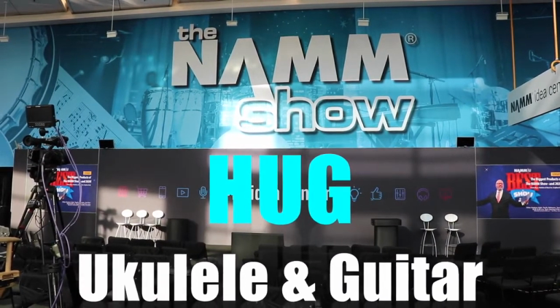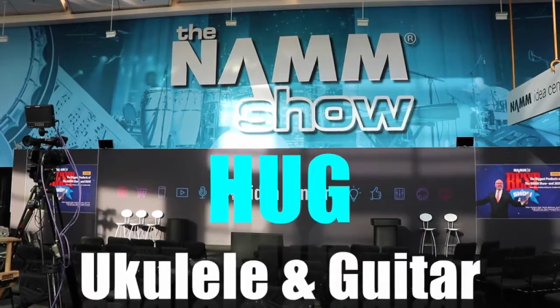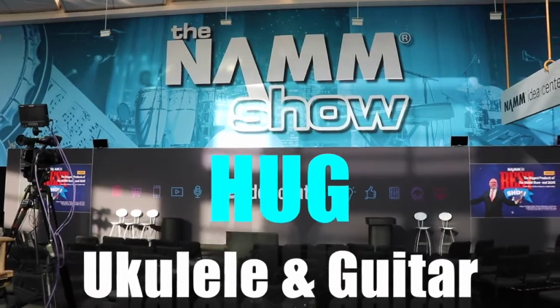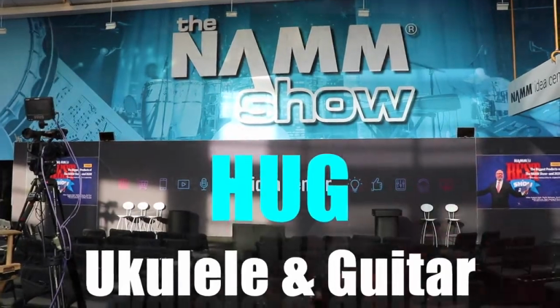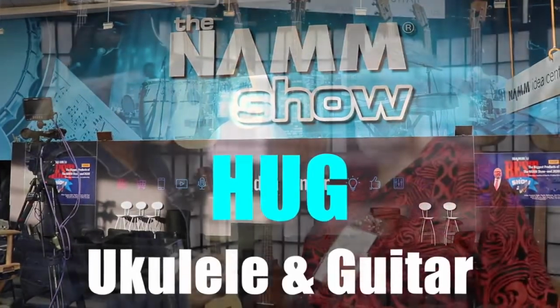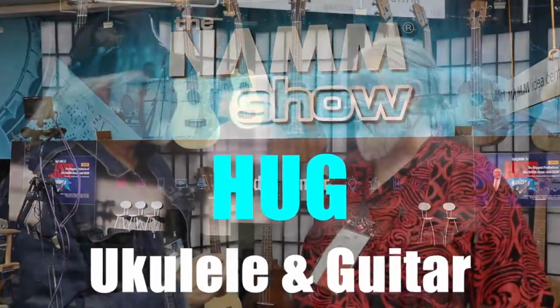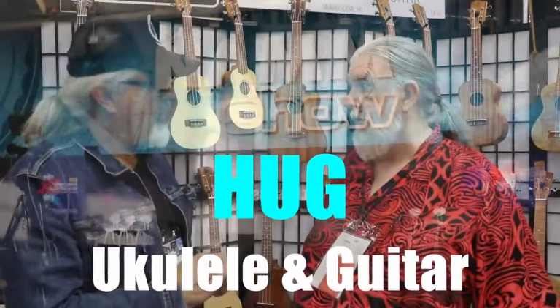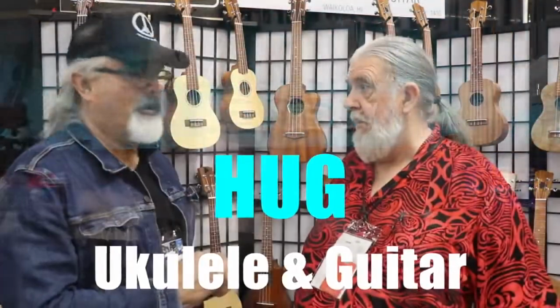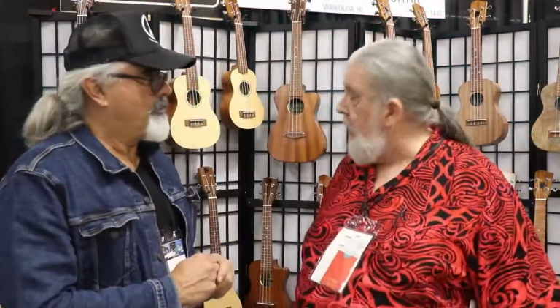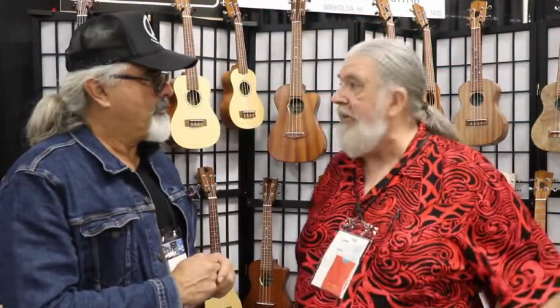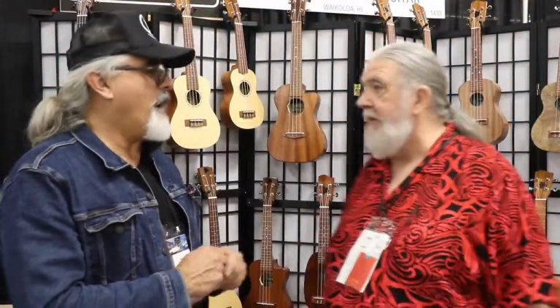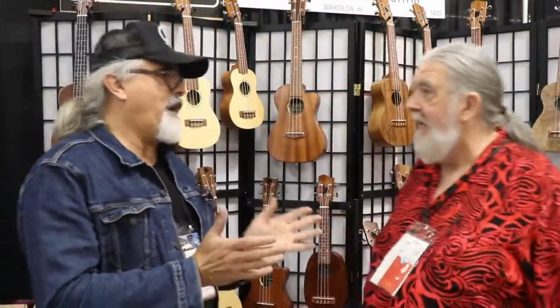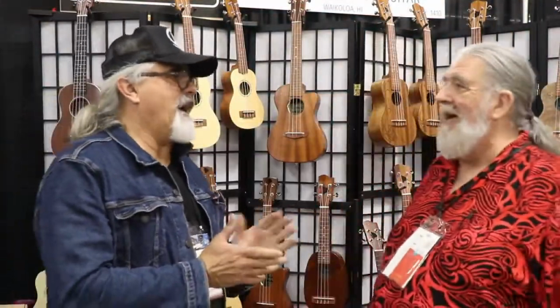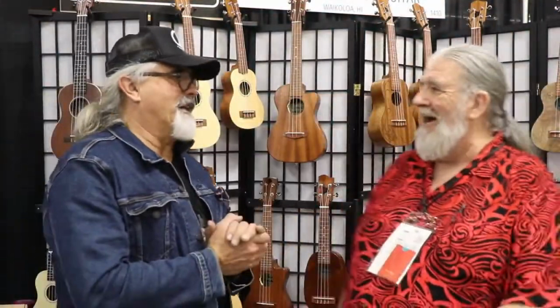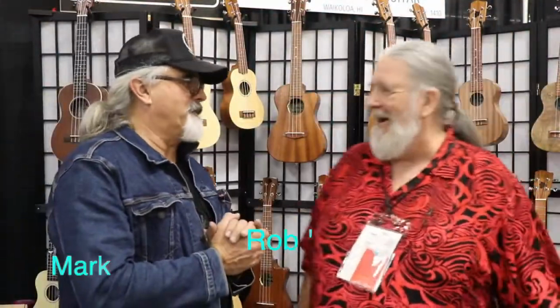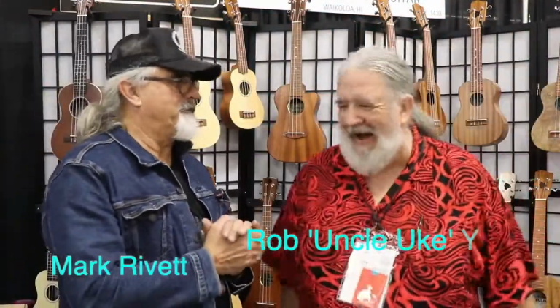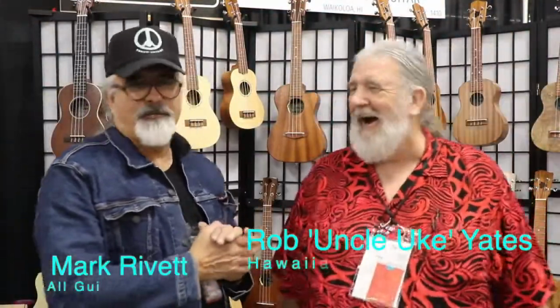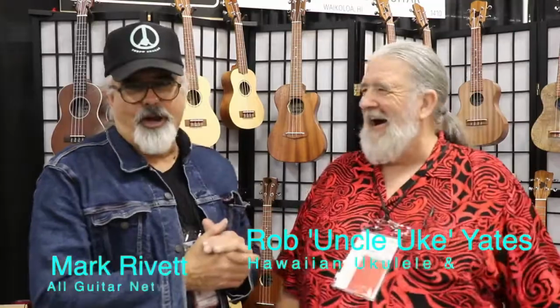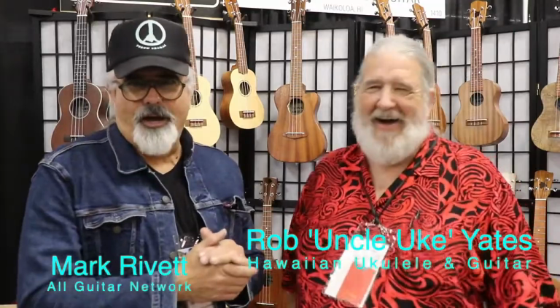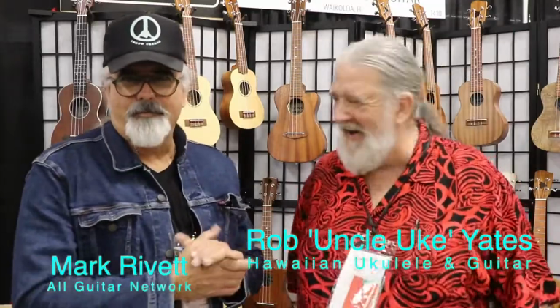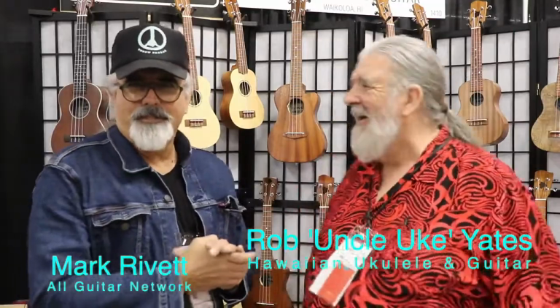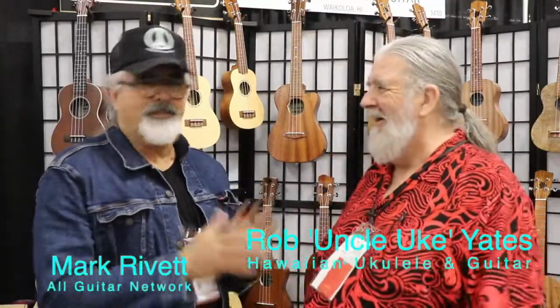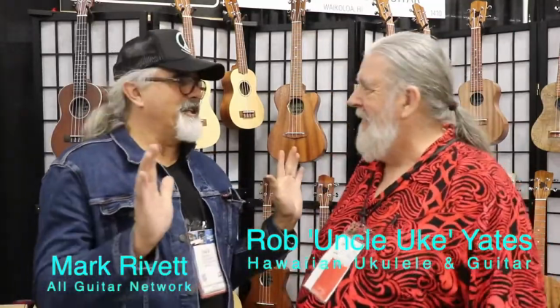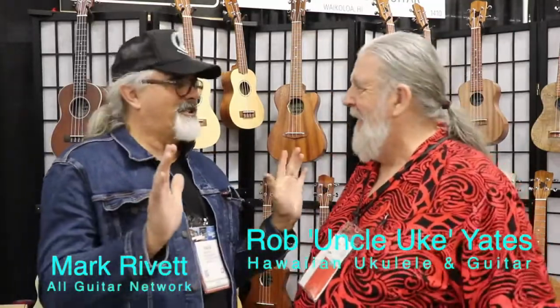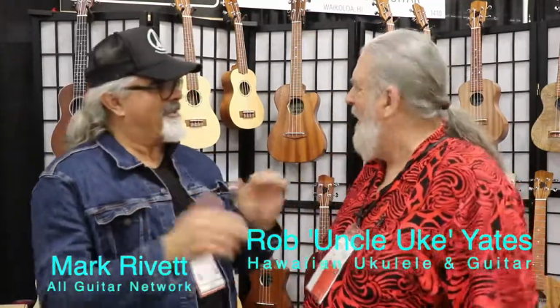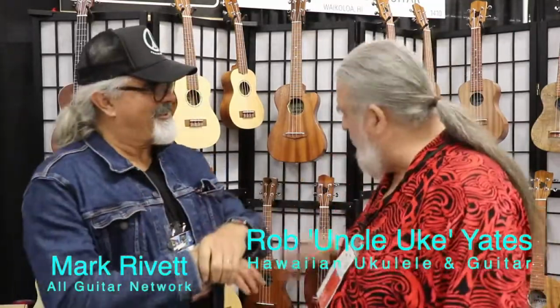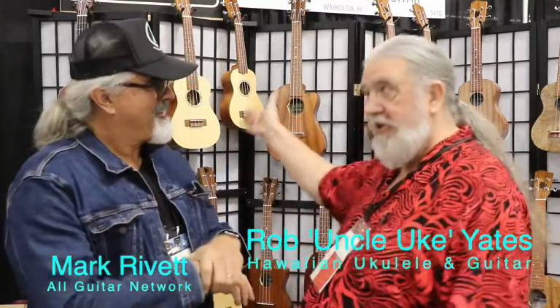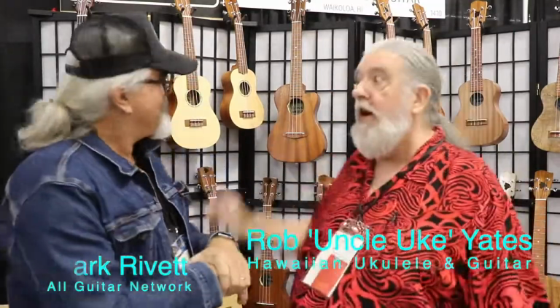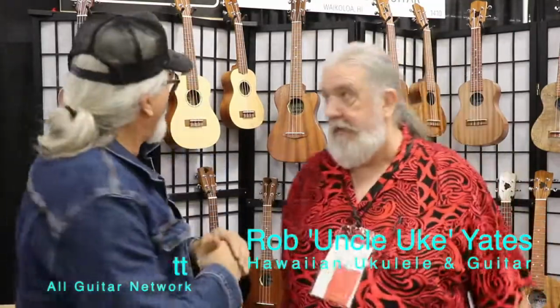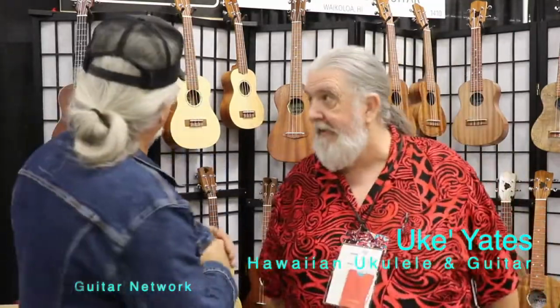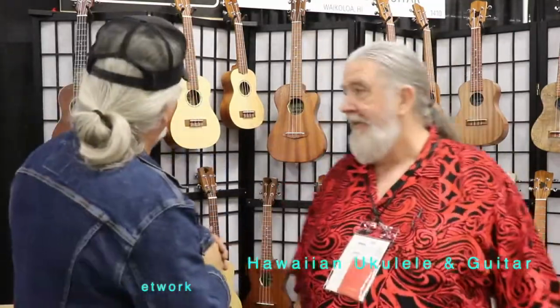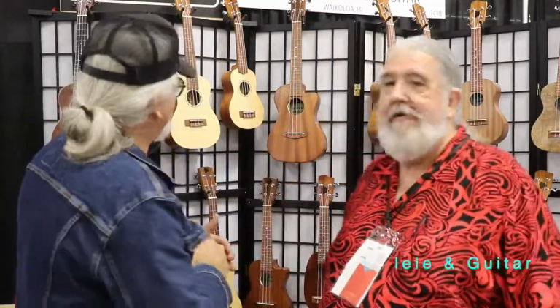Have you hugged your instrument today? I haven't hugged my instrument for a long time. Guilty as charged. Well, it sounds like you need to hug one. Yeah, I do.